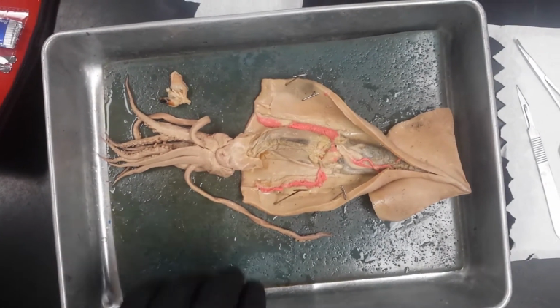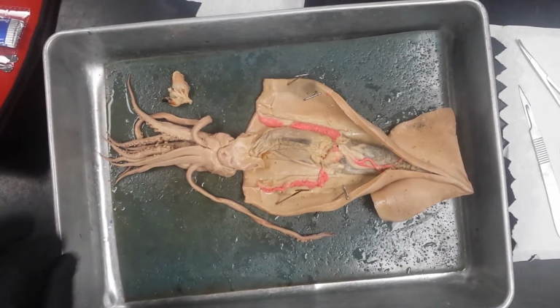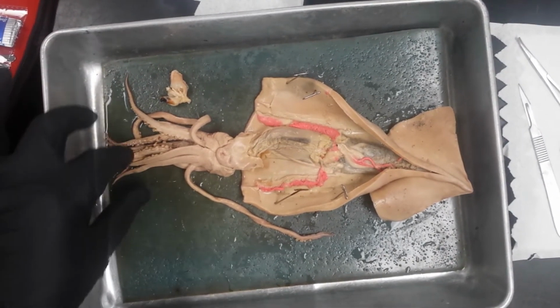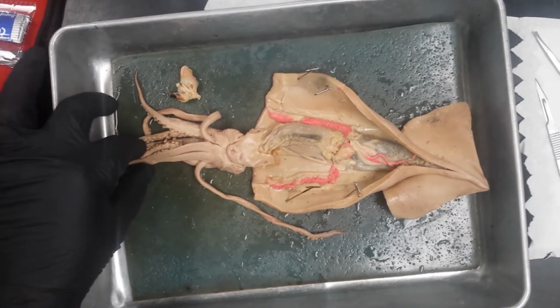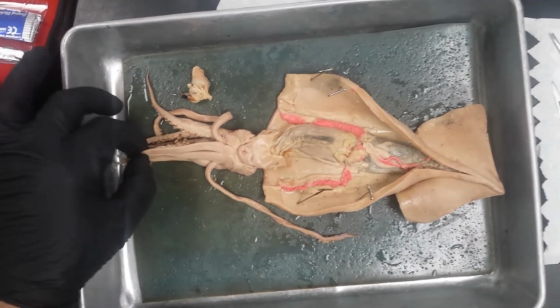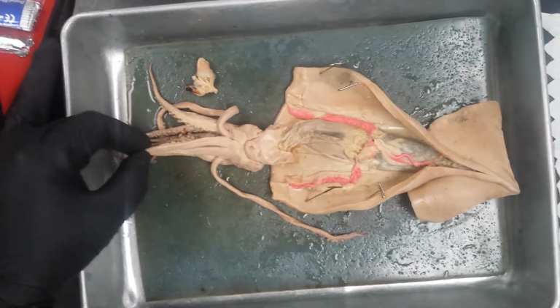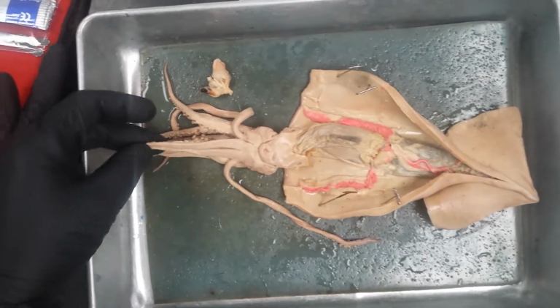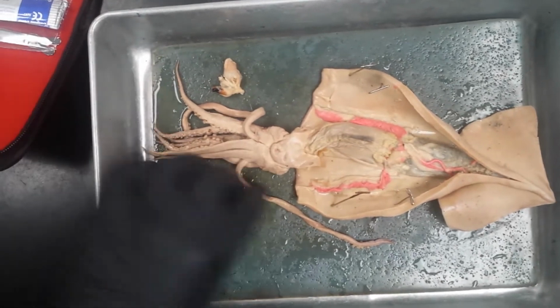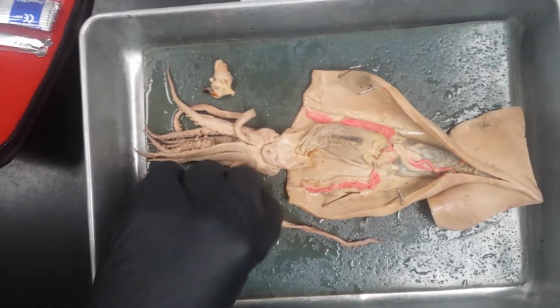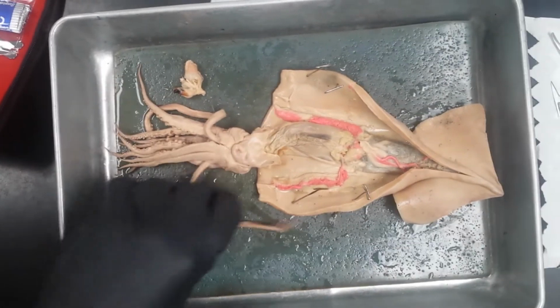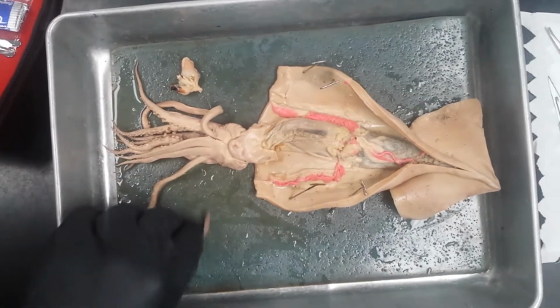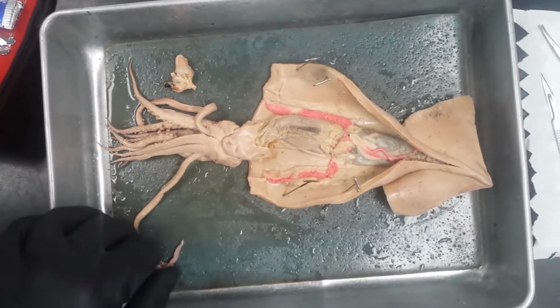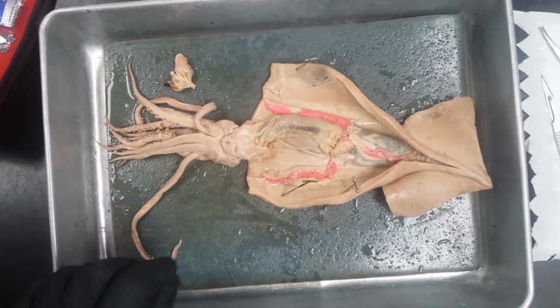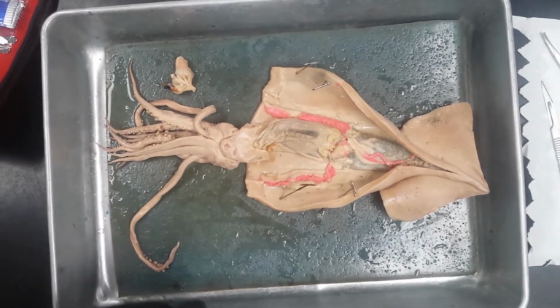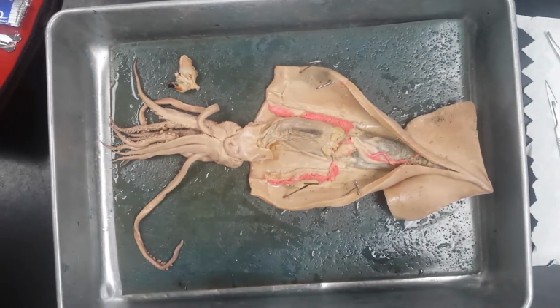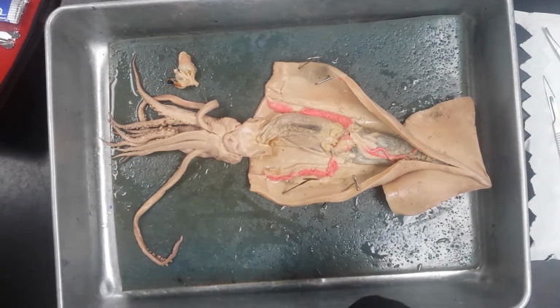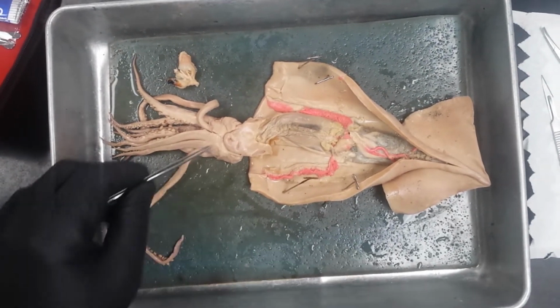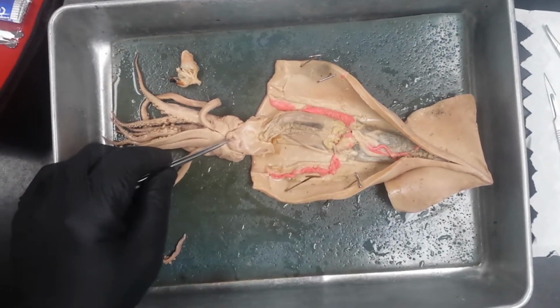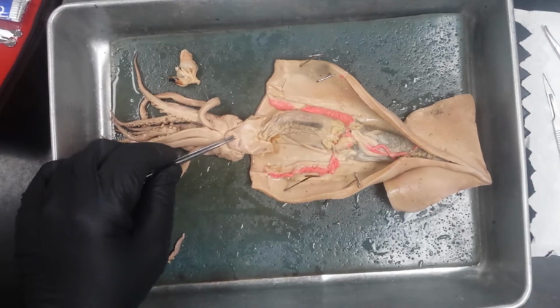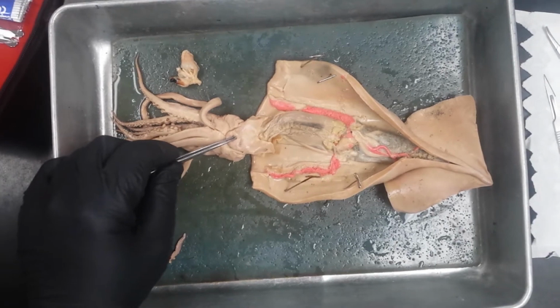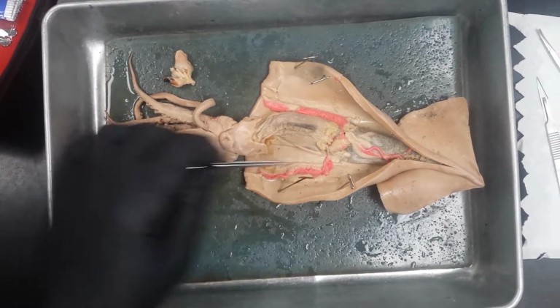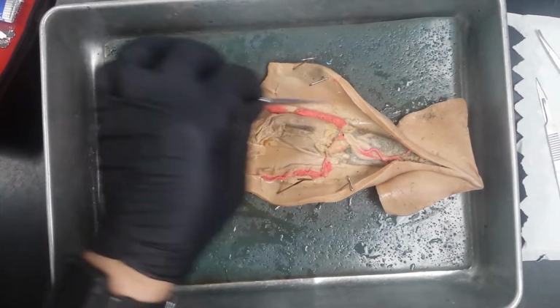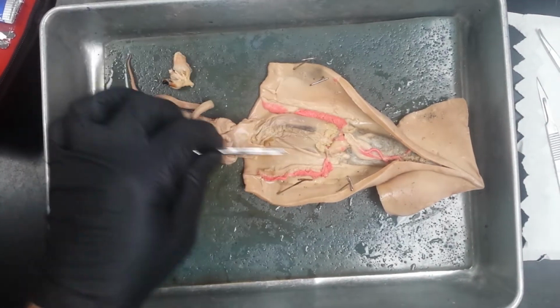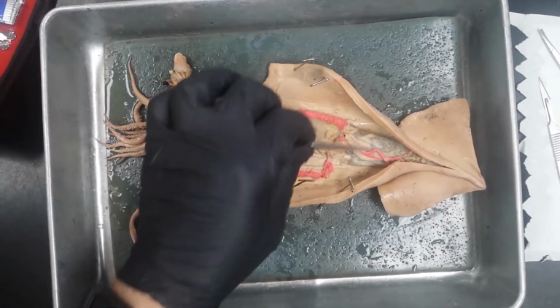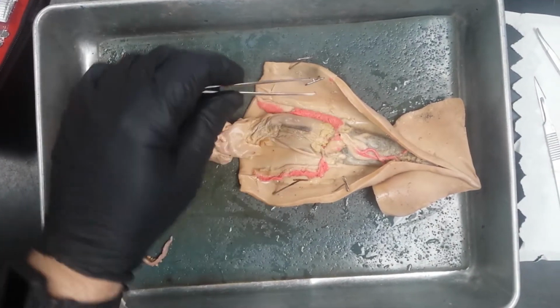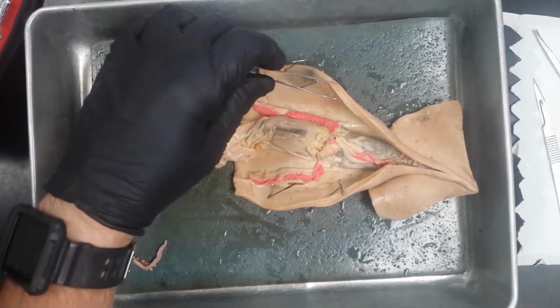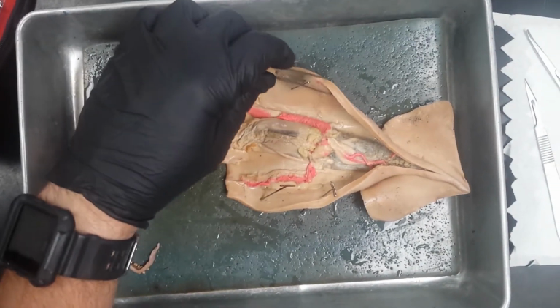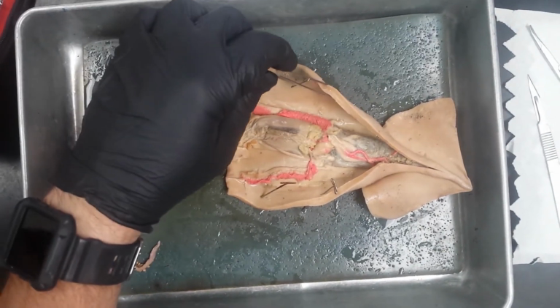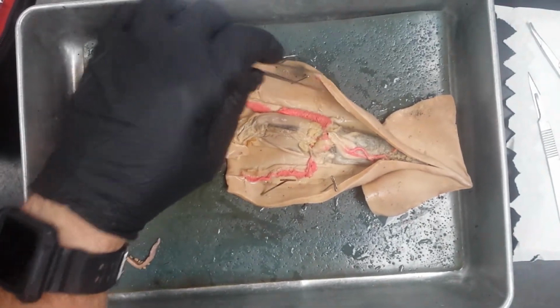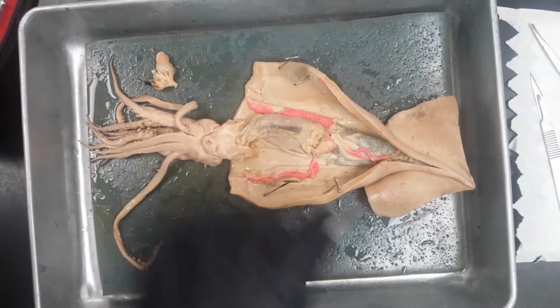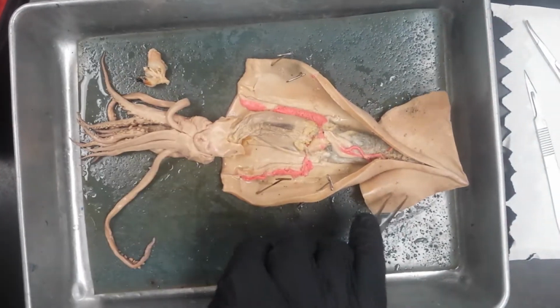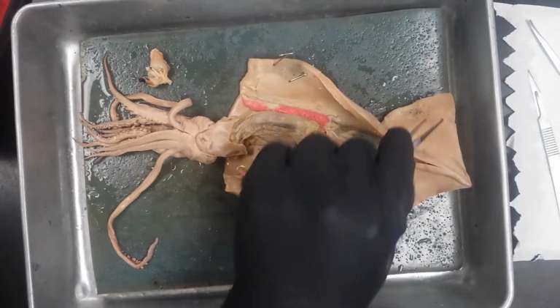We'll start off with the most obvious things. These are the arms, and there's the tentacle. We have the funnel right here. This space inside is the mantle cavity, enclosed by the mantle. Here we have lateral fins.